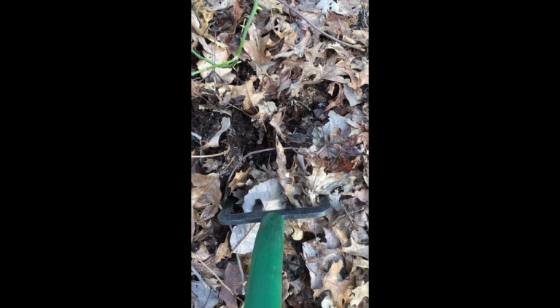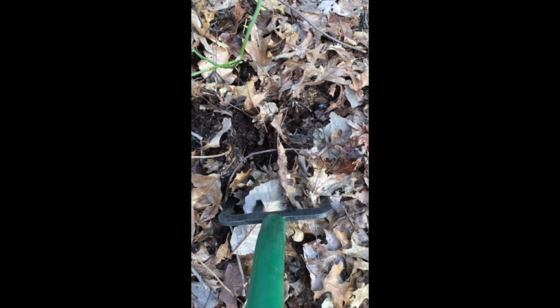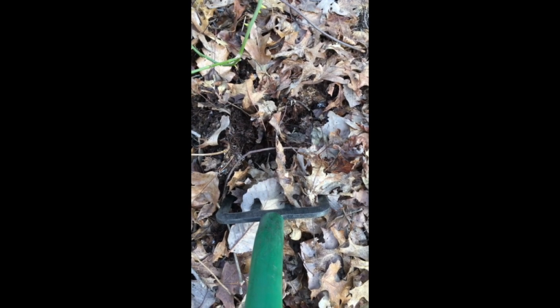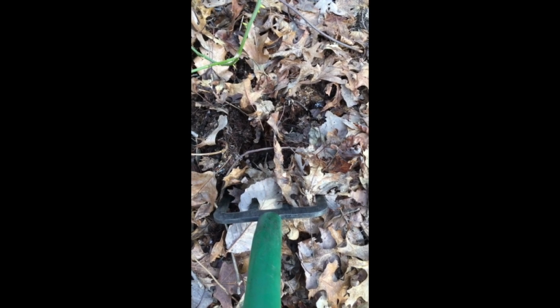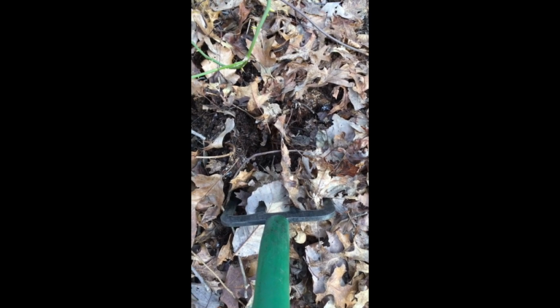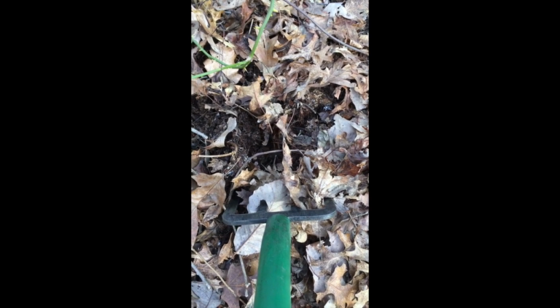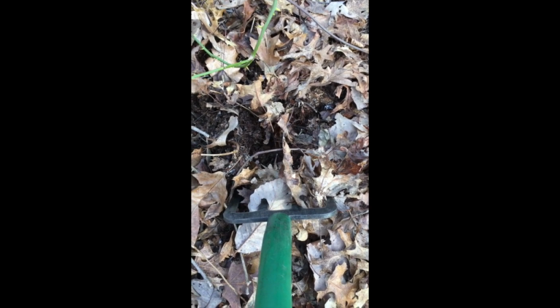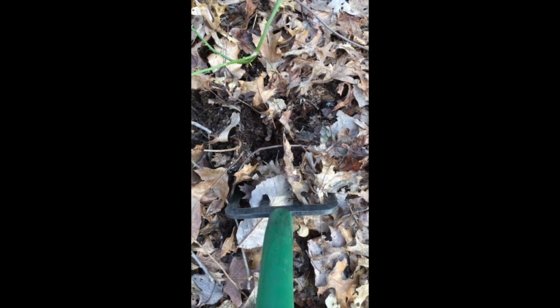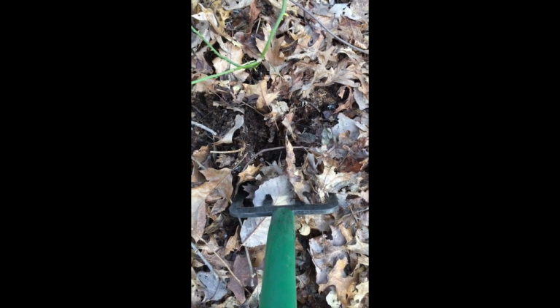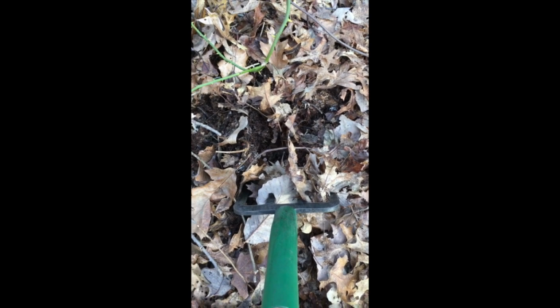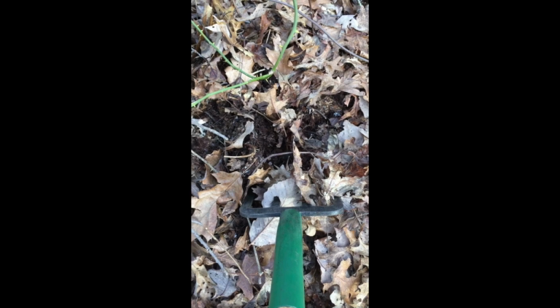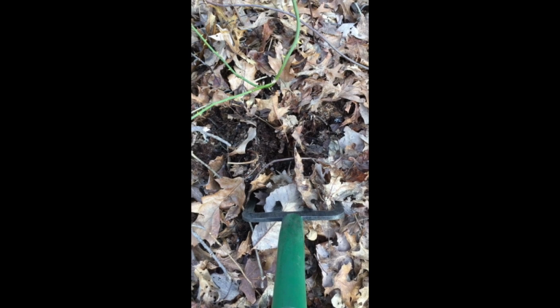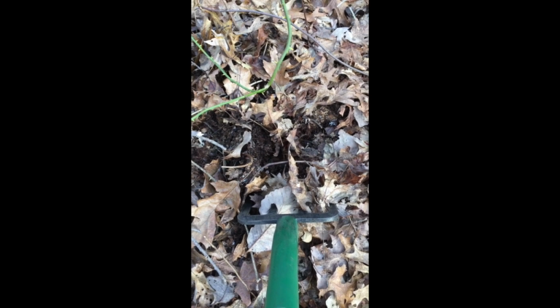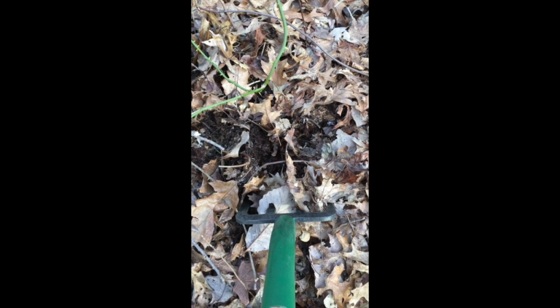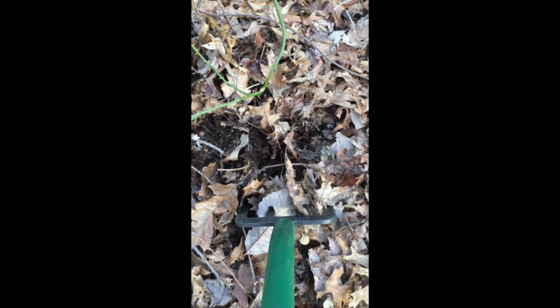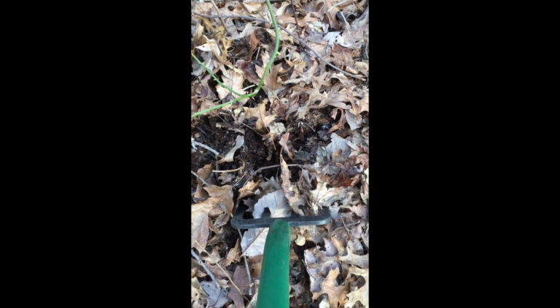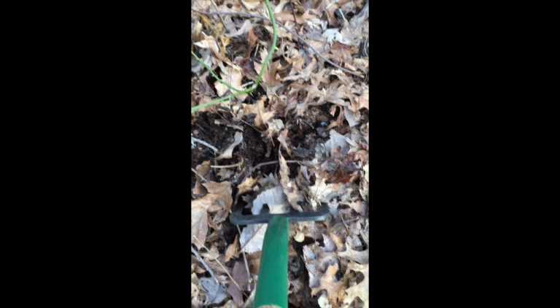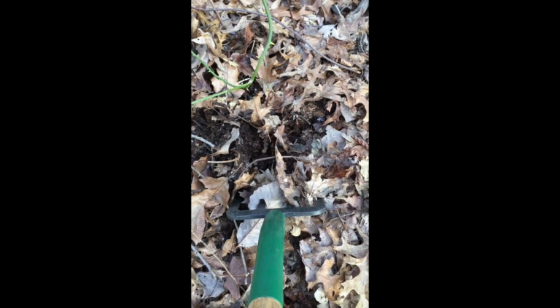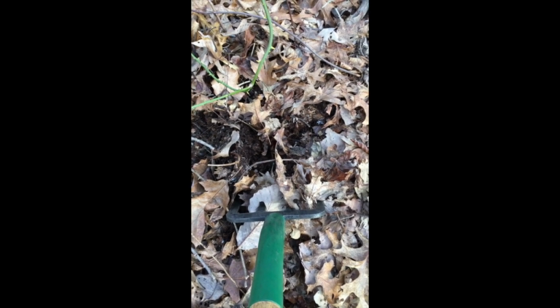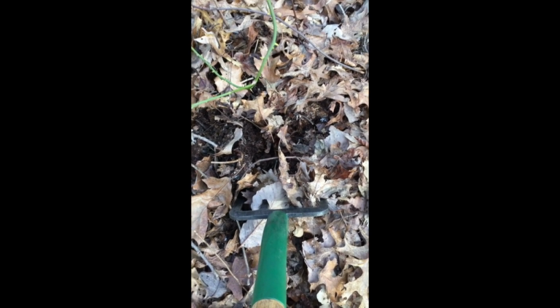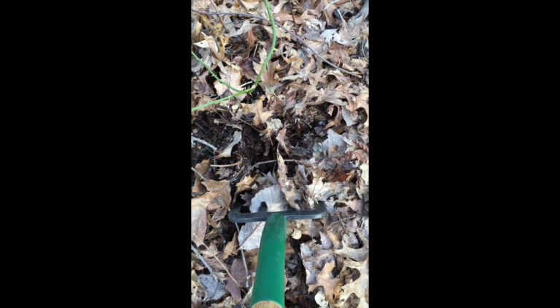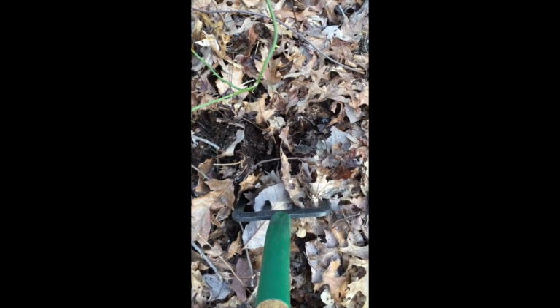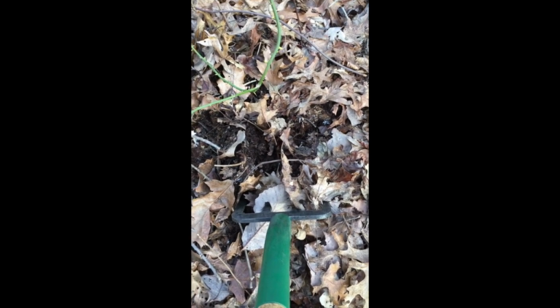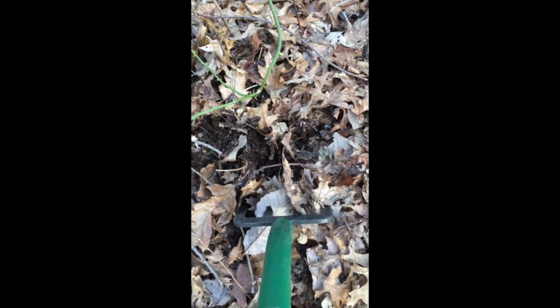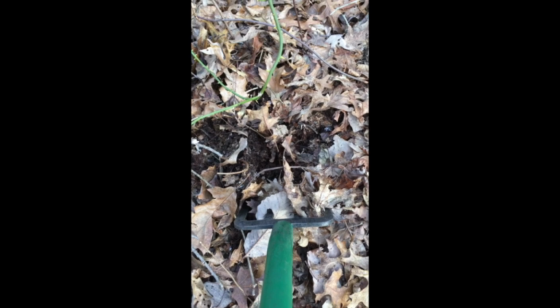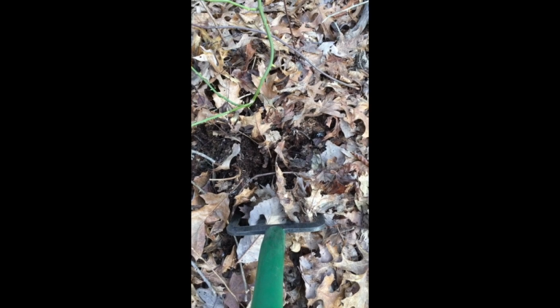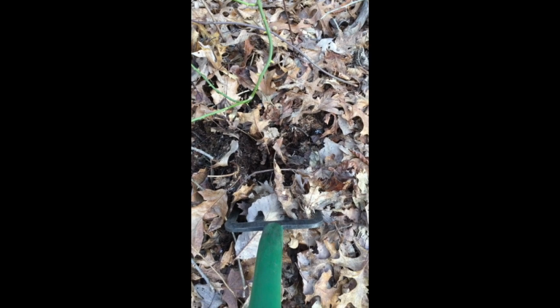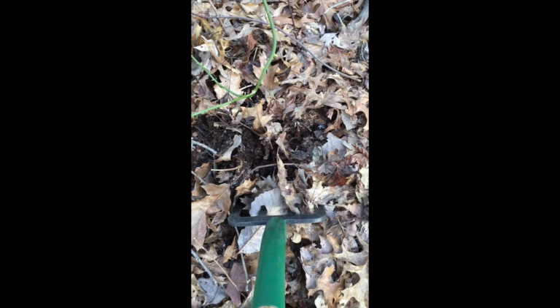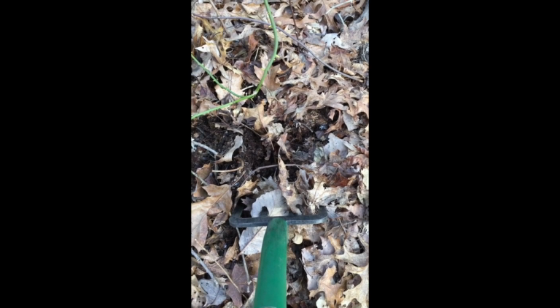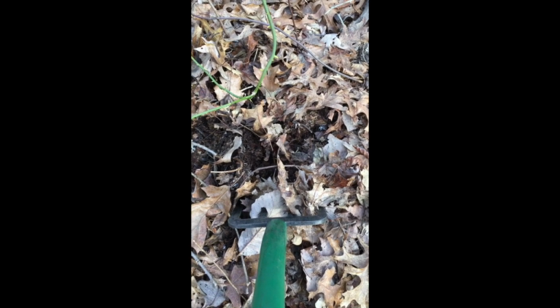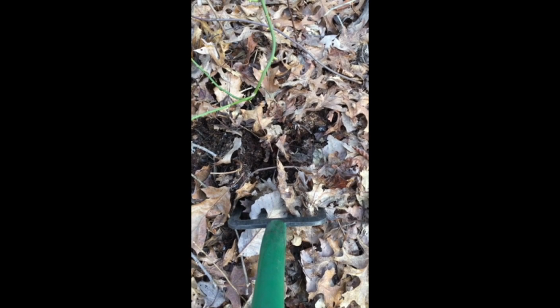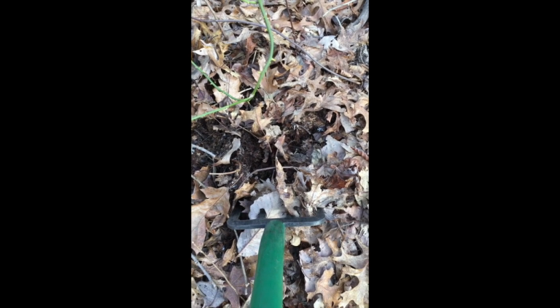Good morning everyone, this is the Bottle Hawk. I'm out at that old place I videoed earlier where we found the ironstone china - unfortunately it broke - and a broken Congress Springs.